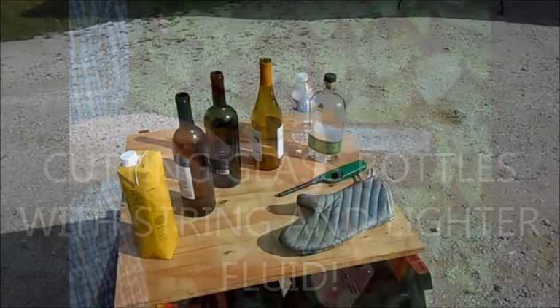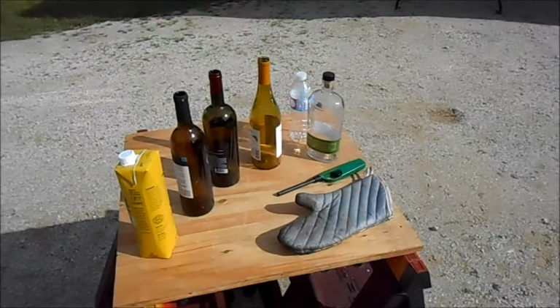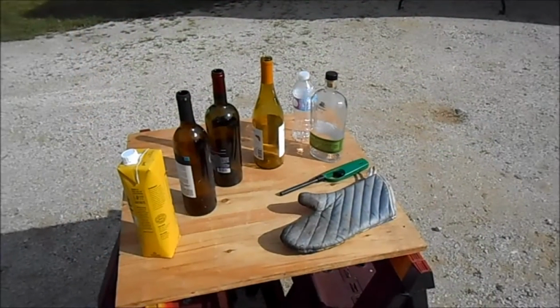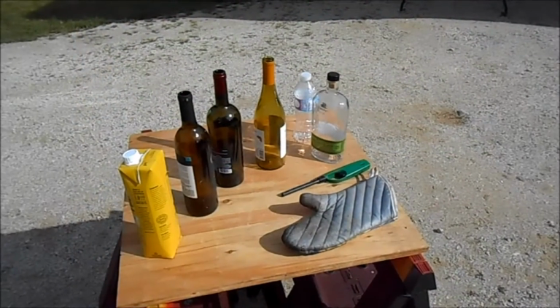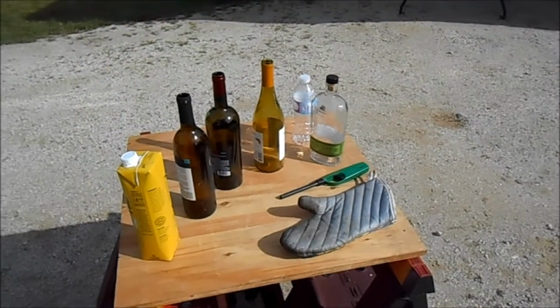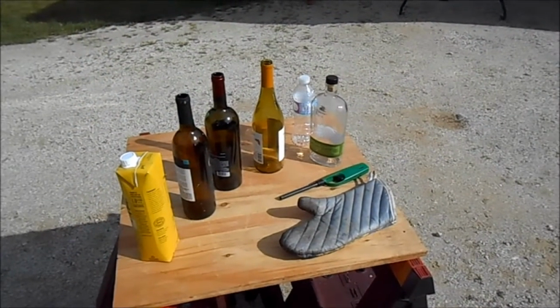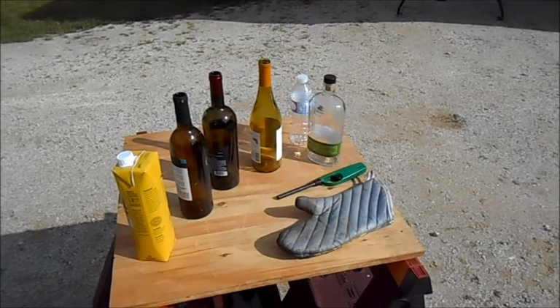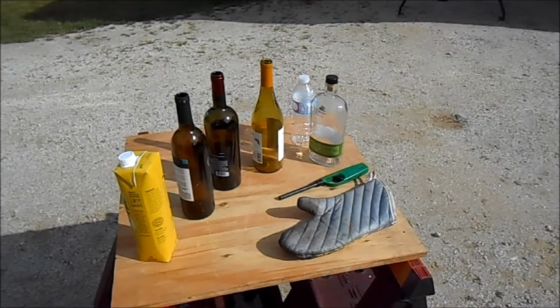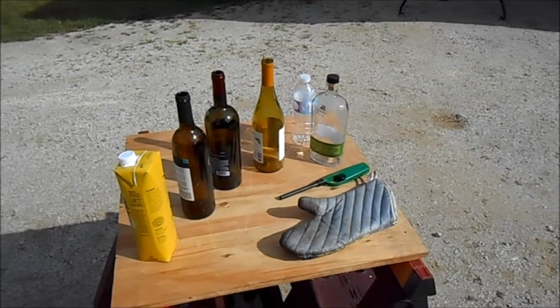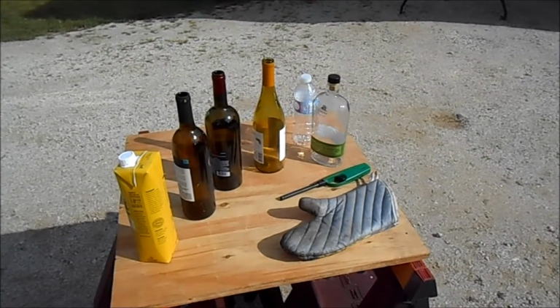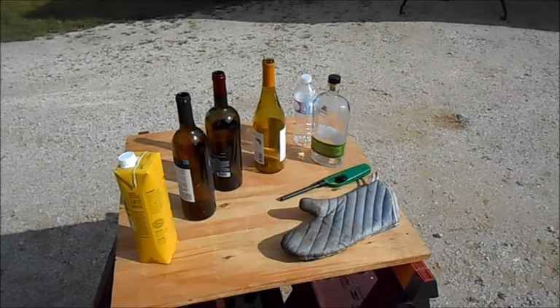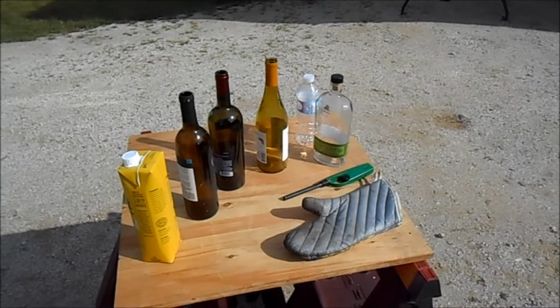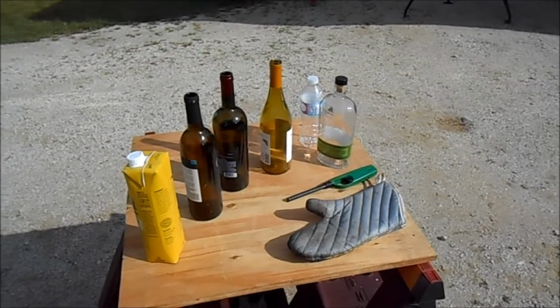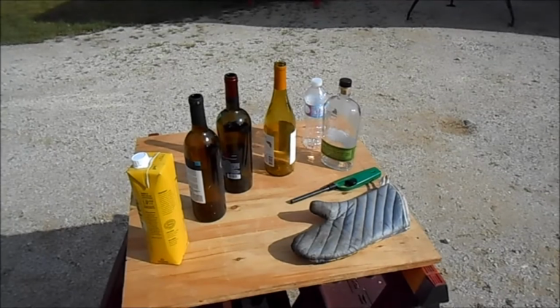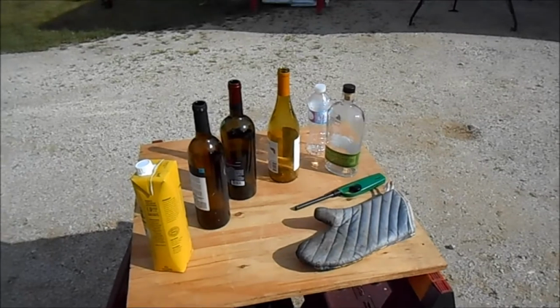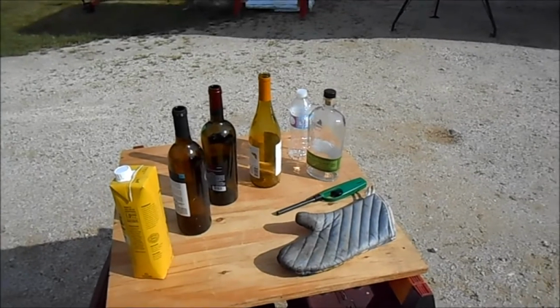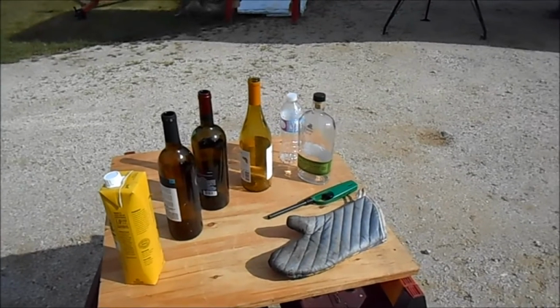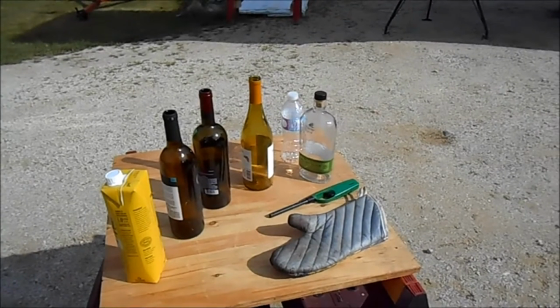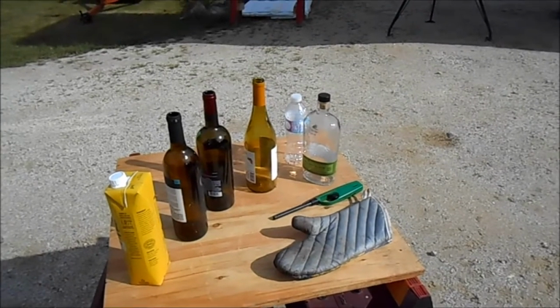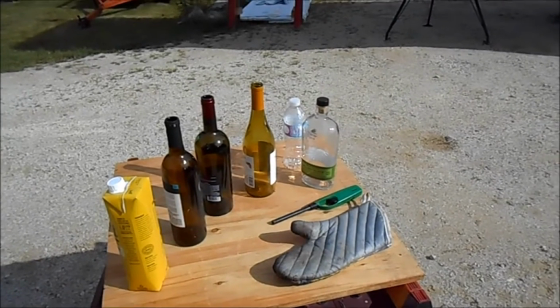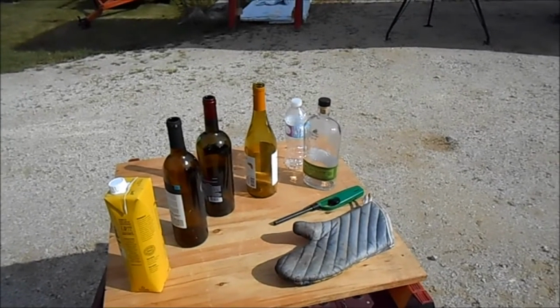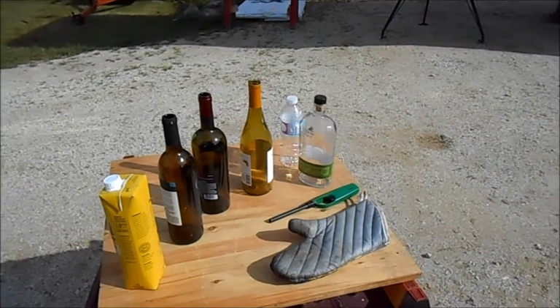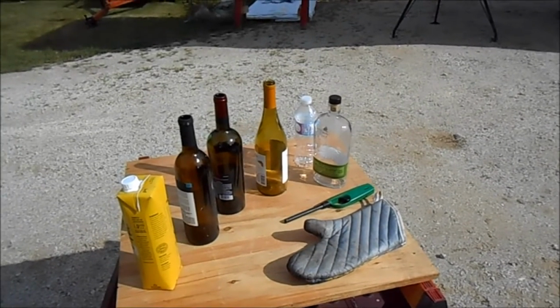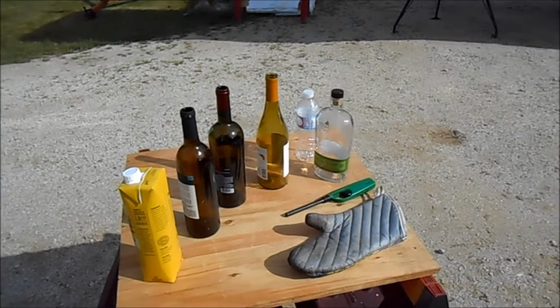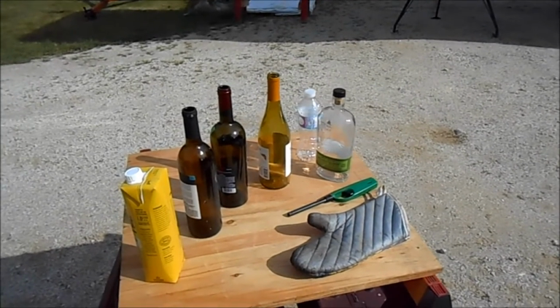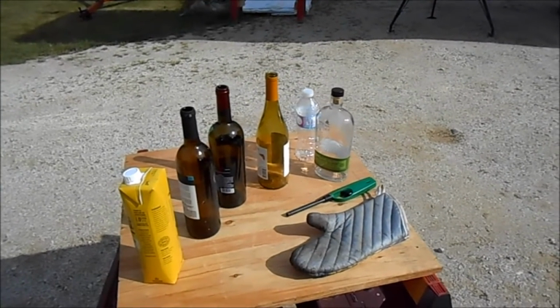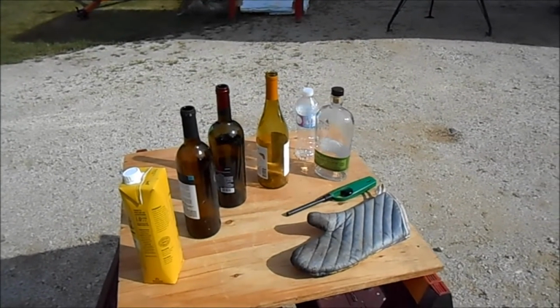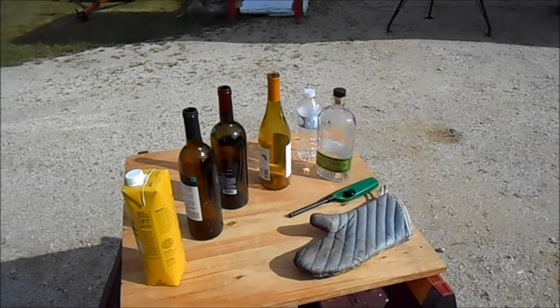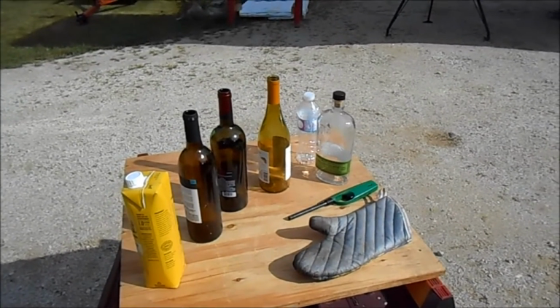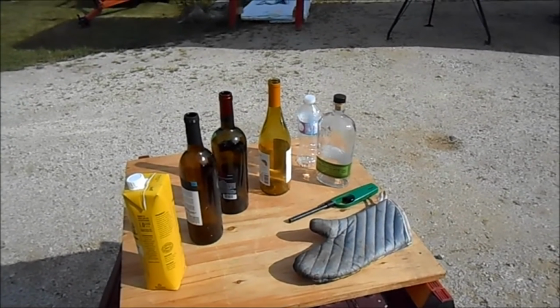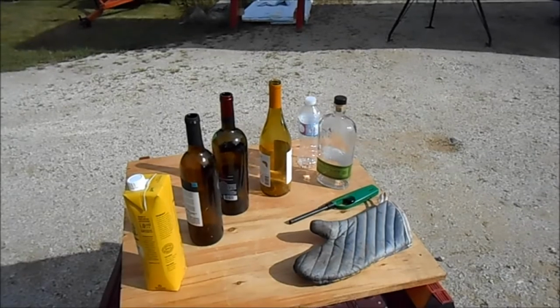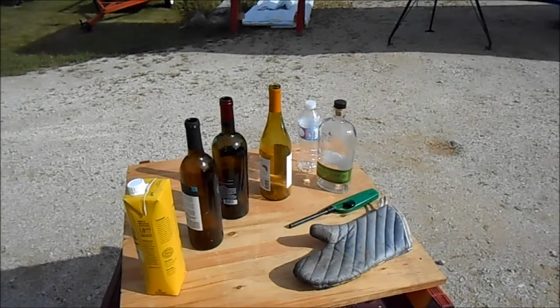Today I show you how to make Russian clickbait video on how to make glasses from bottles using string, candle, and acetone.